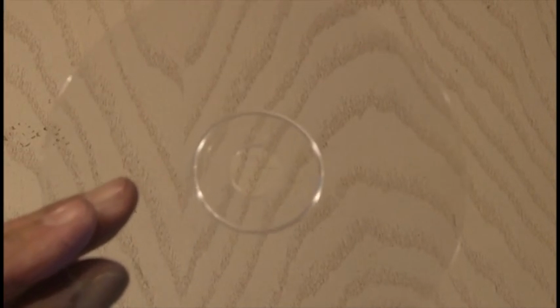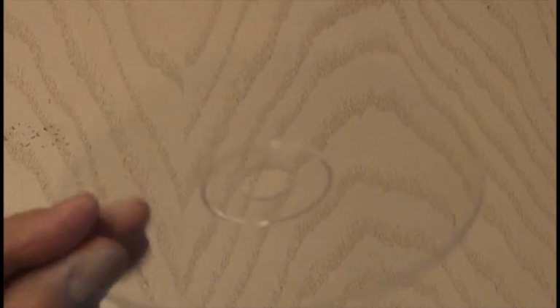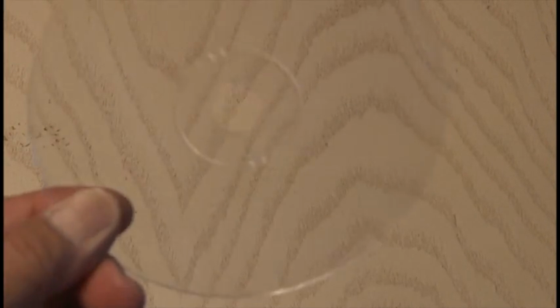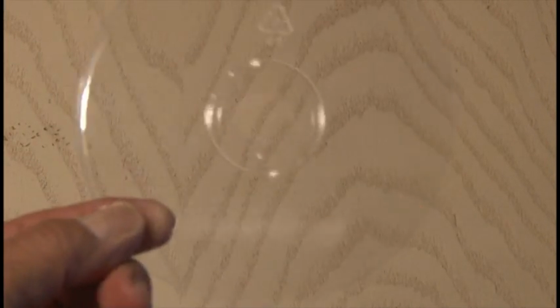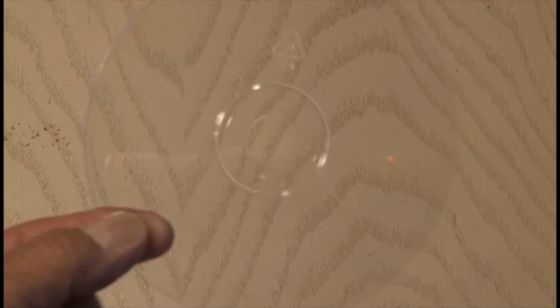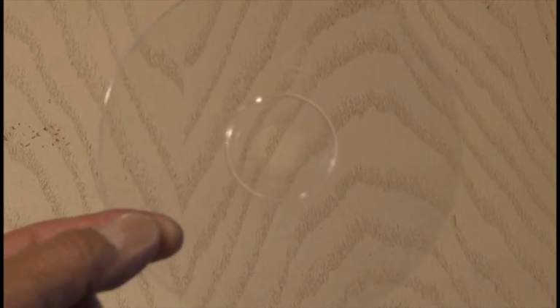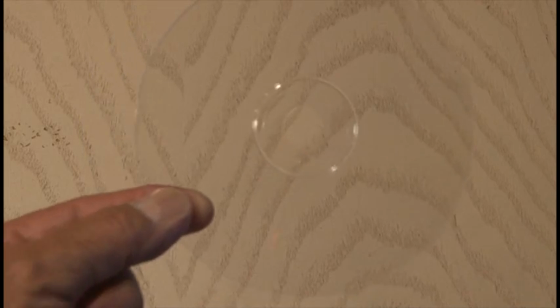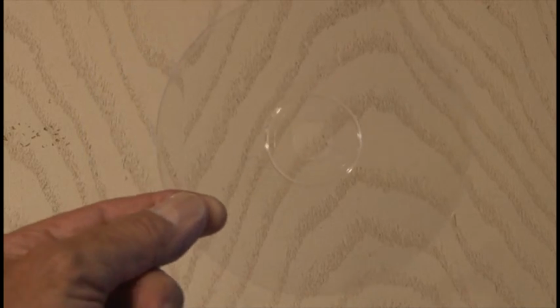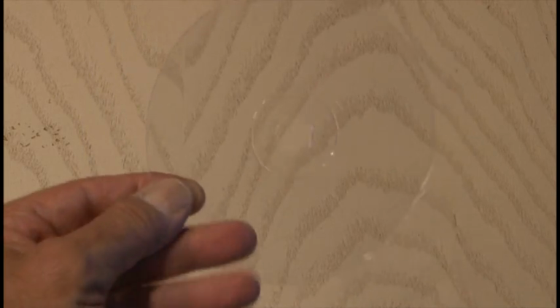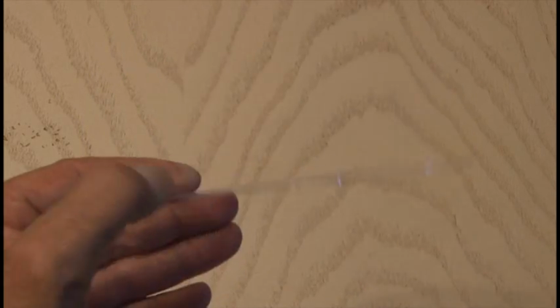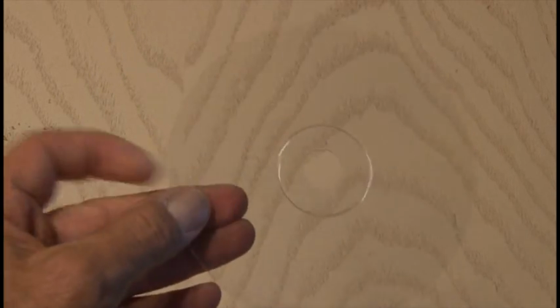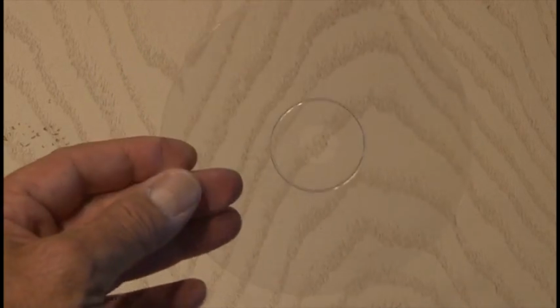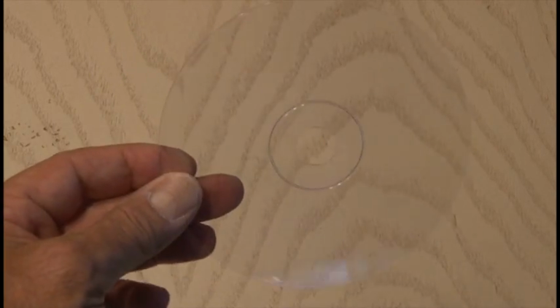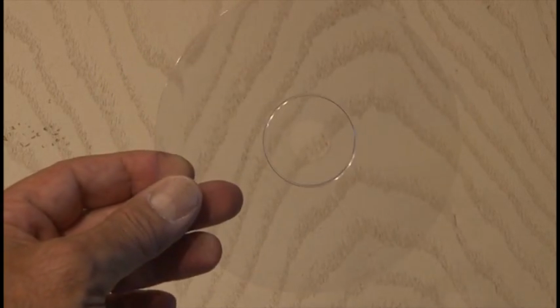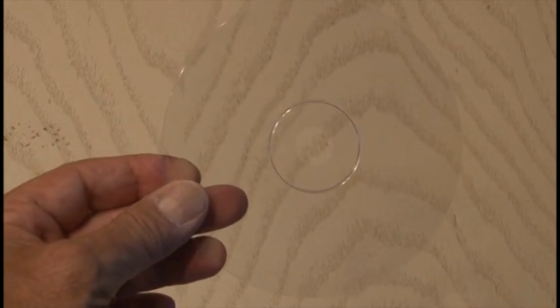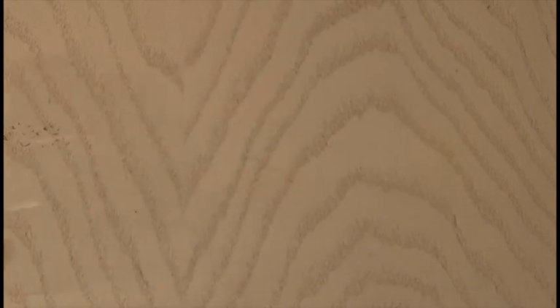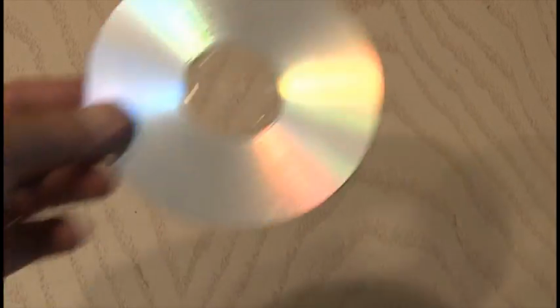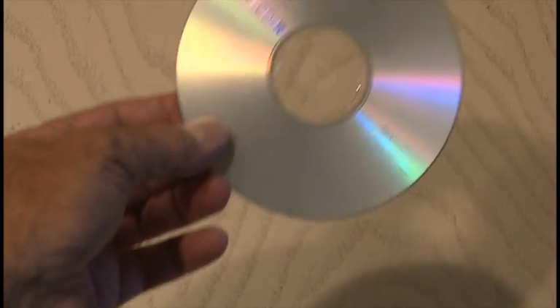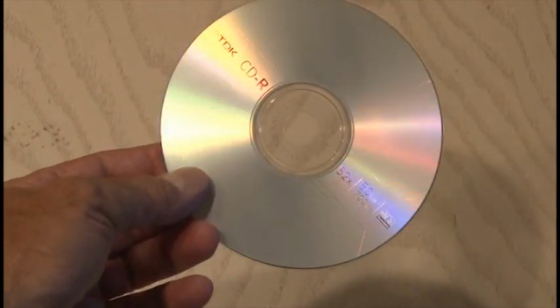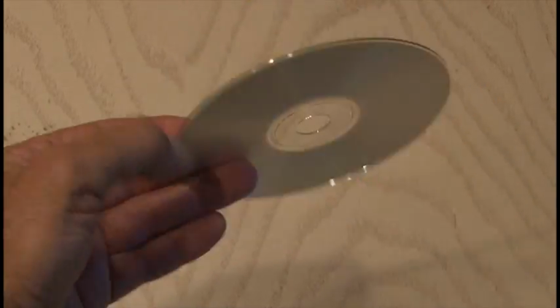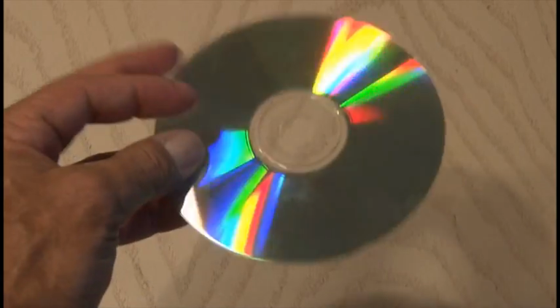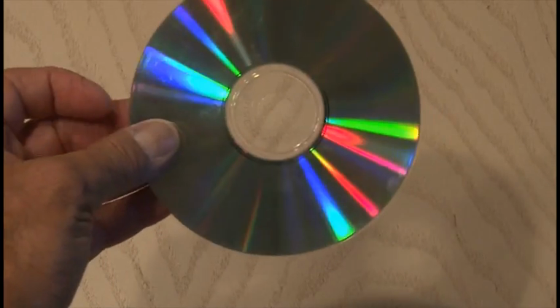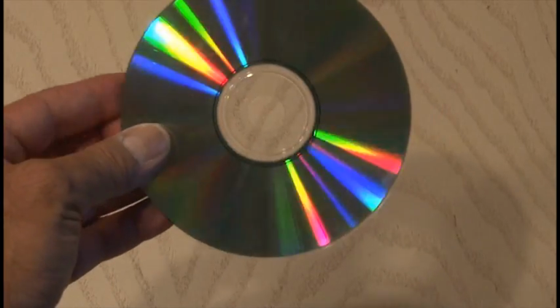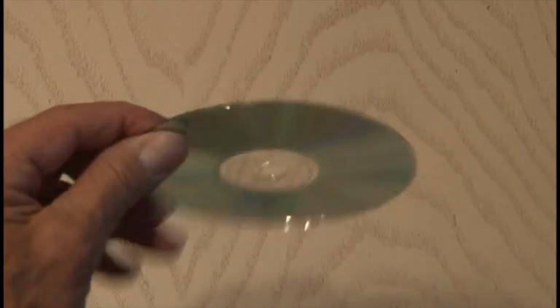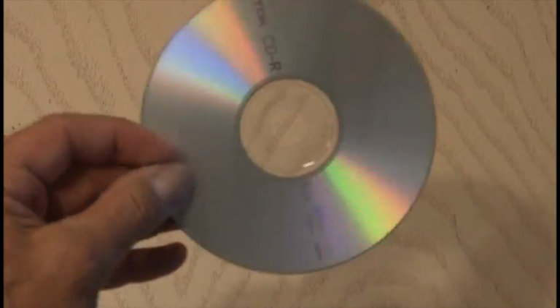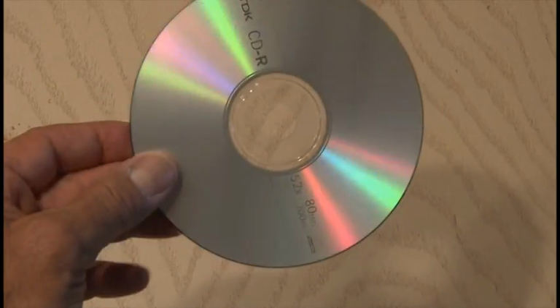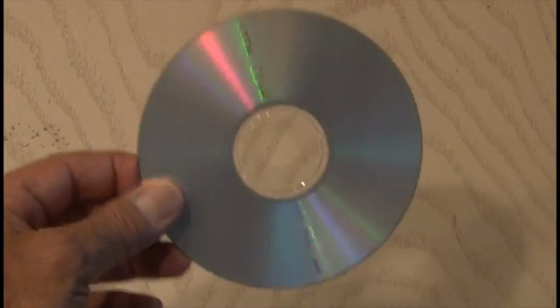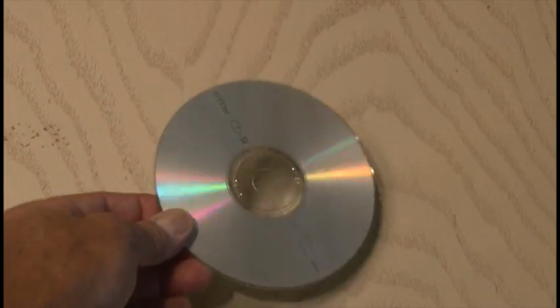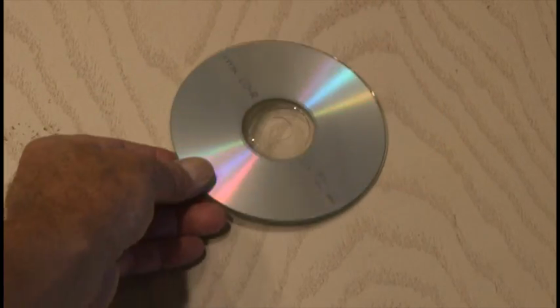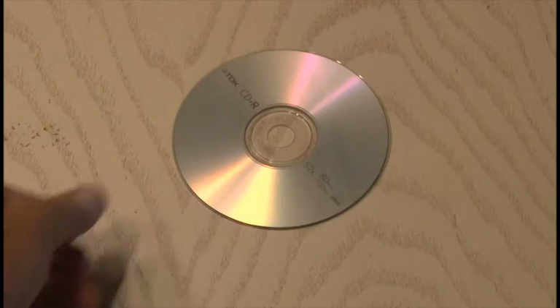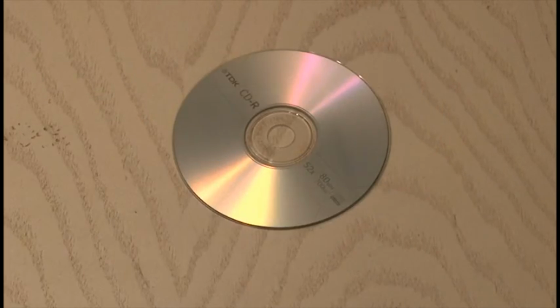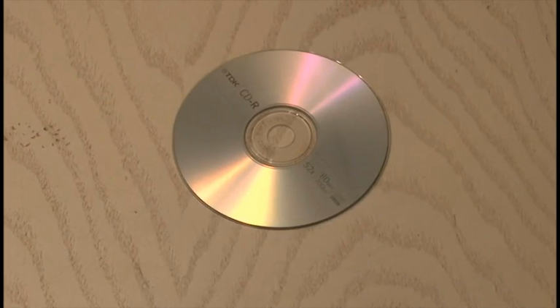First, you're going to need either a blank CD — these are the ones that come at the bottom of the CDs, the clear plastic piece — or a regular CD. It can have data on it or no data, it doesn't matter, it's going to be ruined either way.